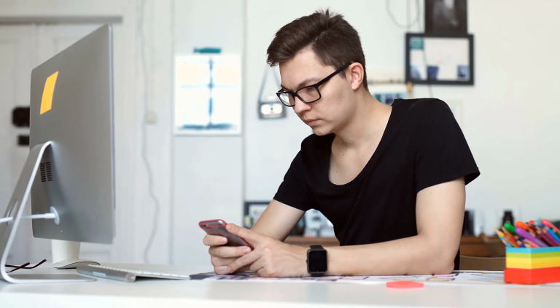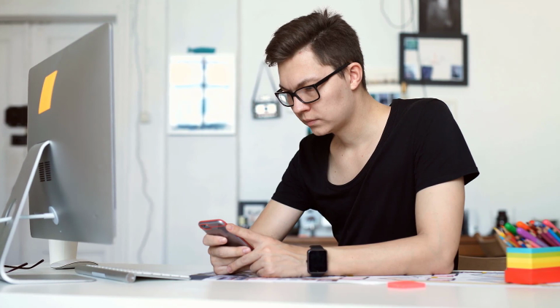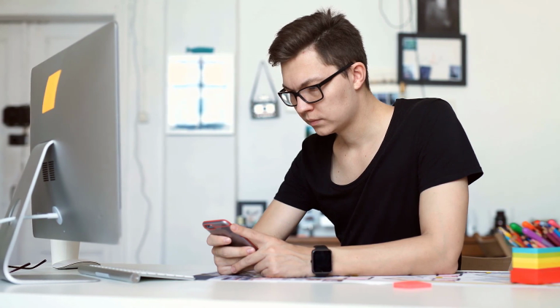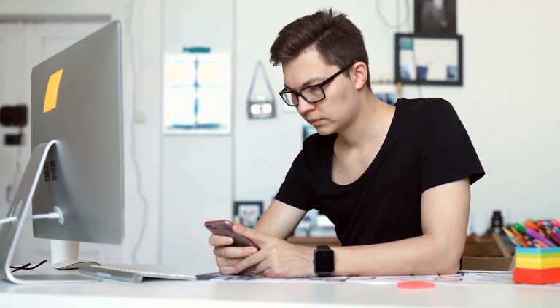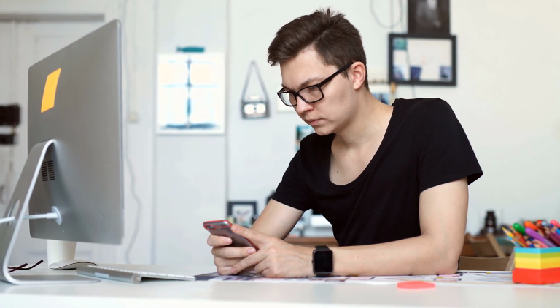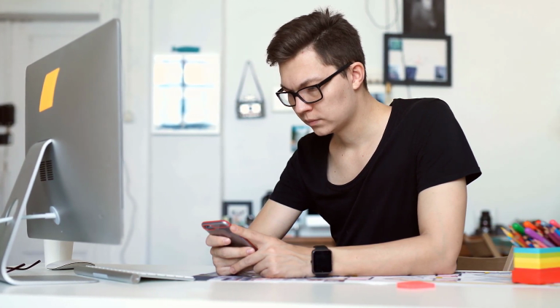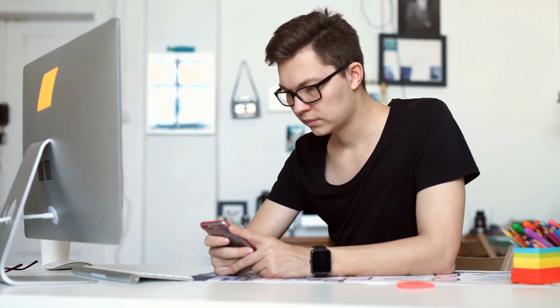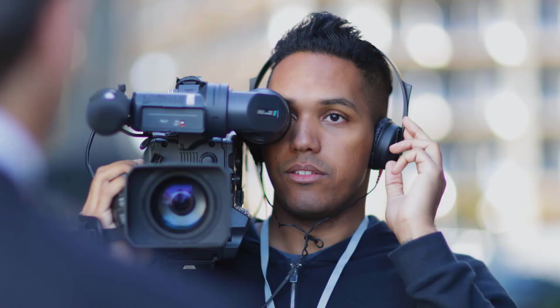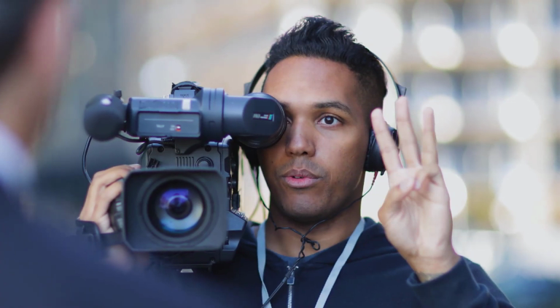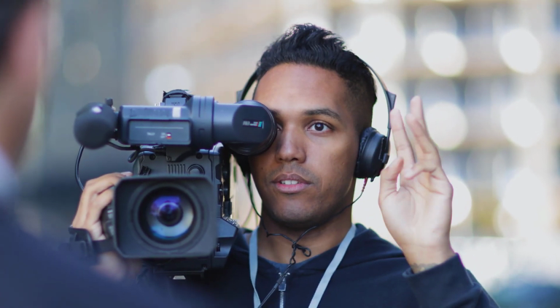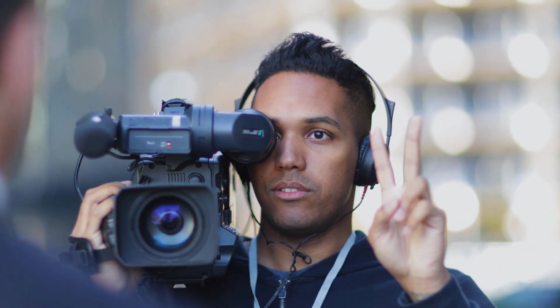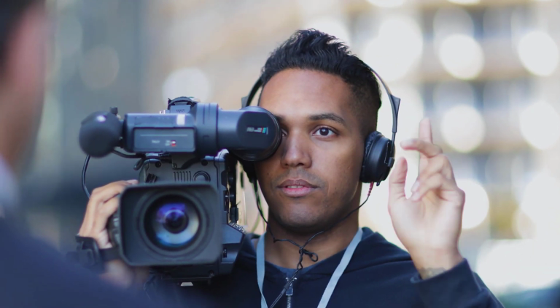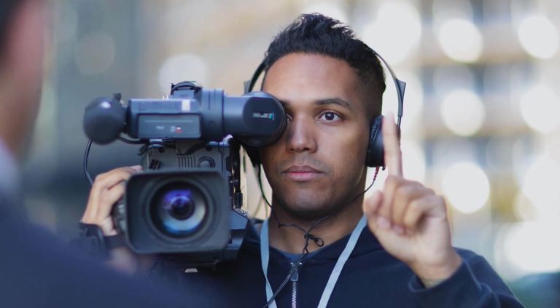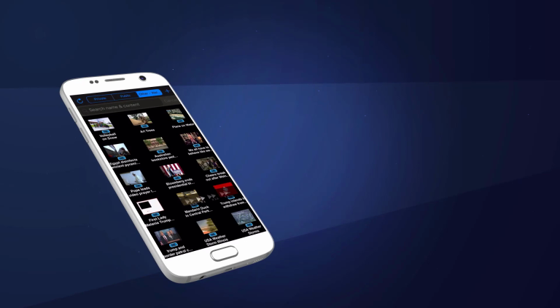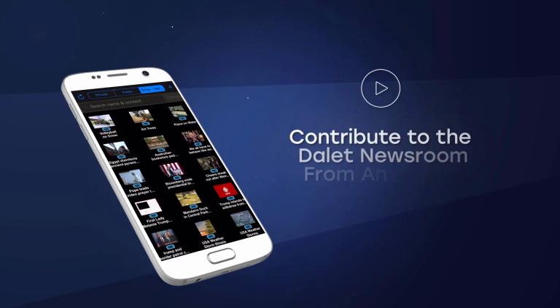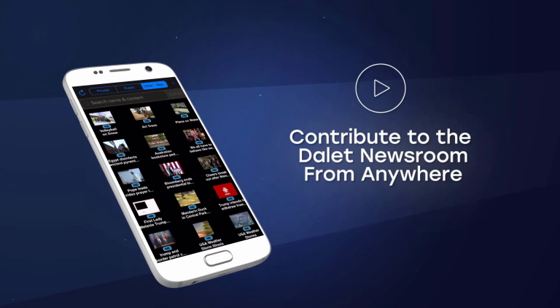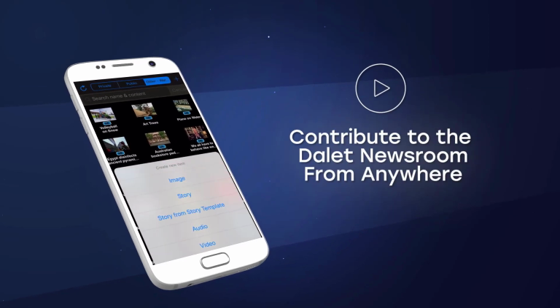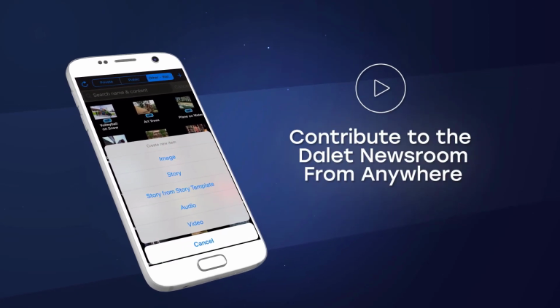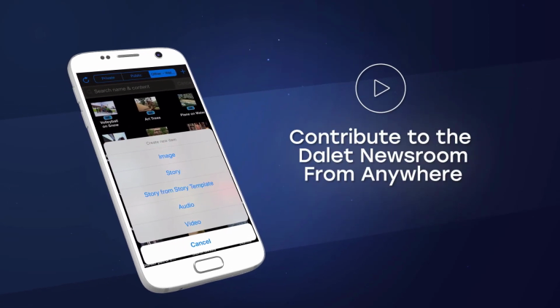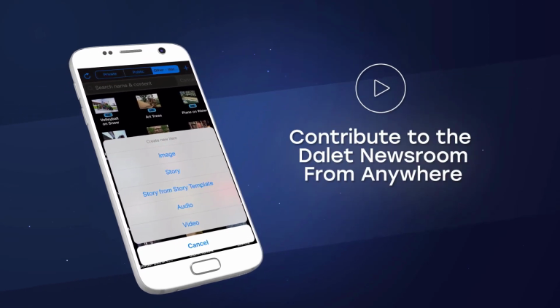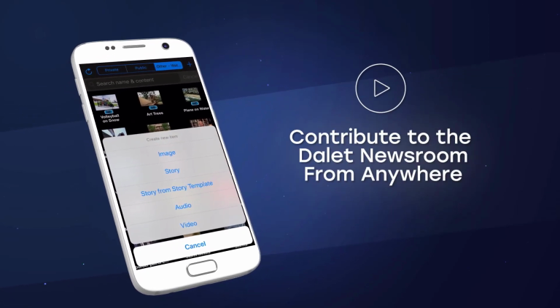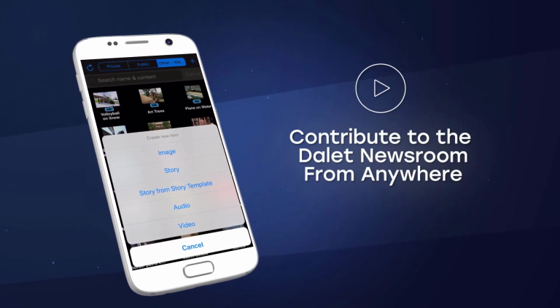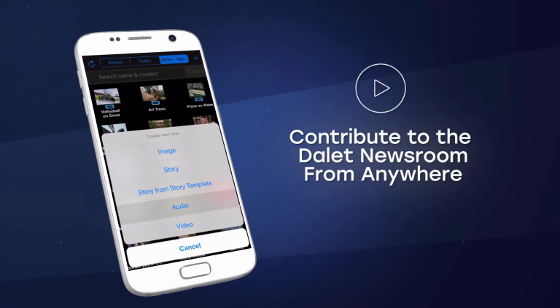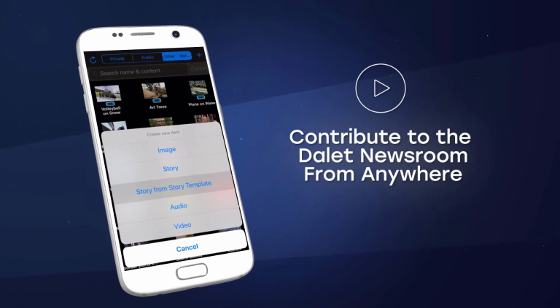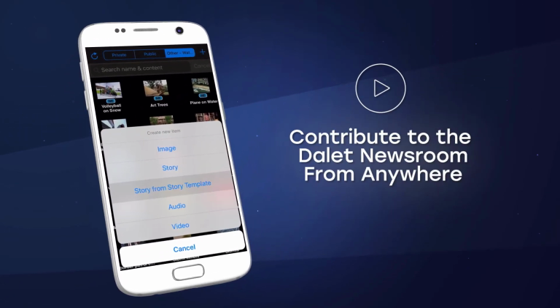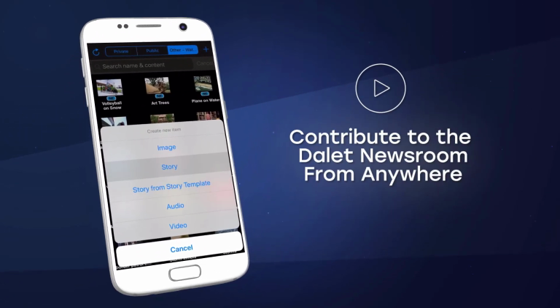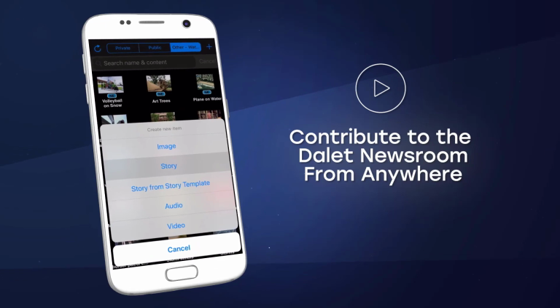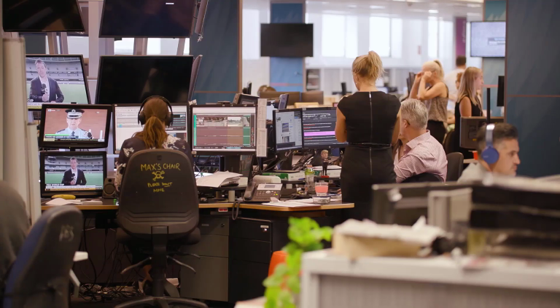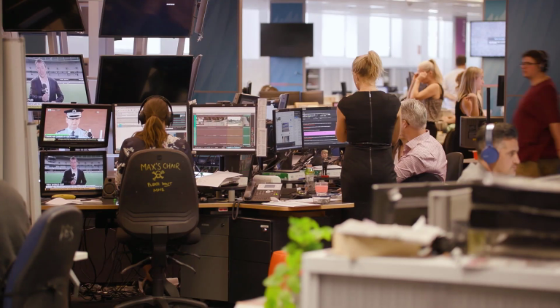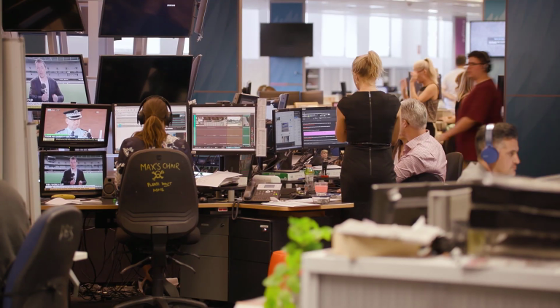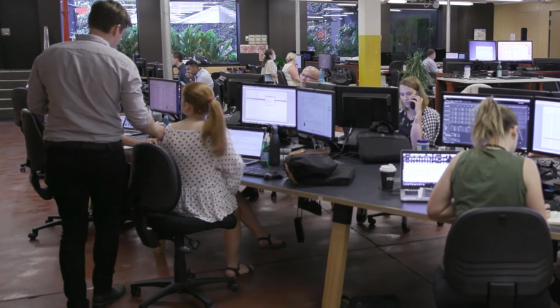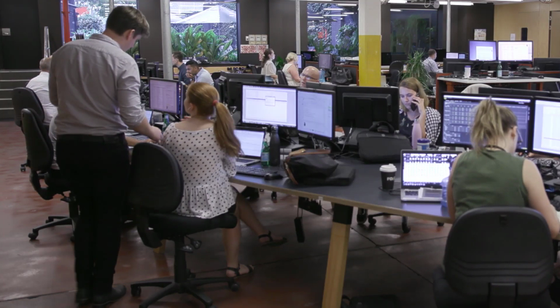It is not only important to browse and review newsroom content, but more so to contribute content from the field. By simply clicking the plus sign, journalists can contribute images, scripts, video, or audio content directly from their phone or tablet and share it instantly with the newsroom.